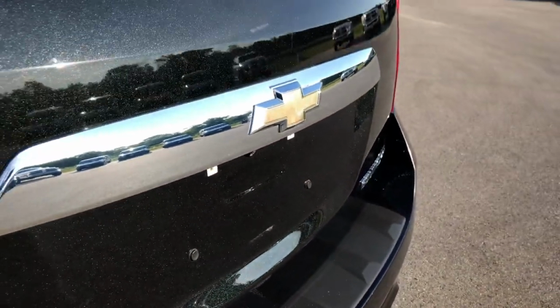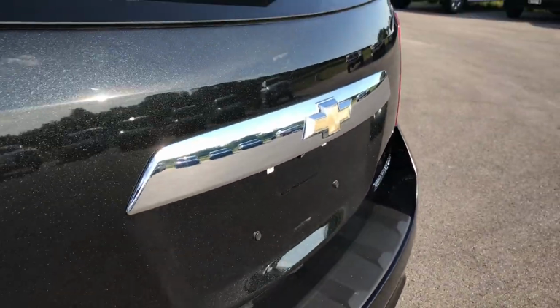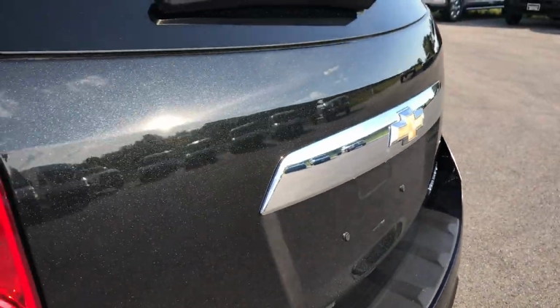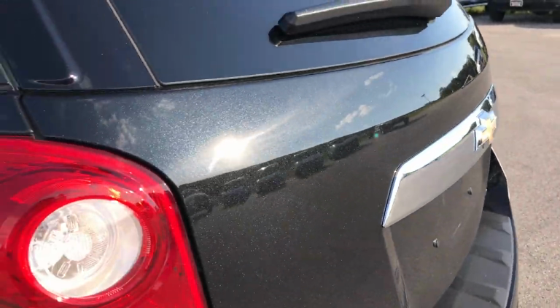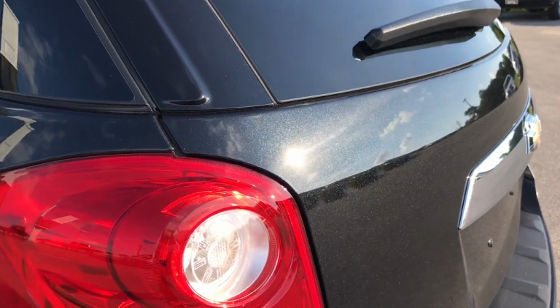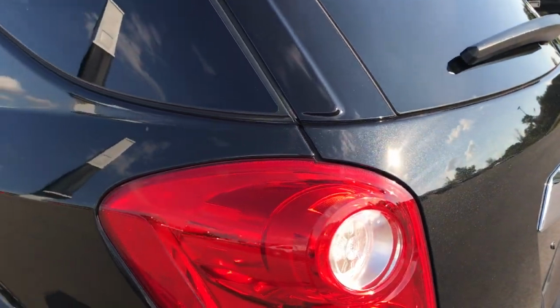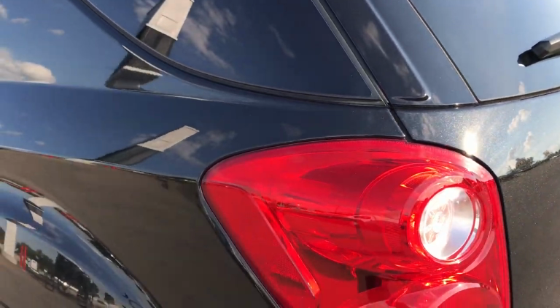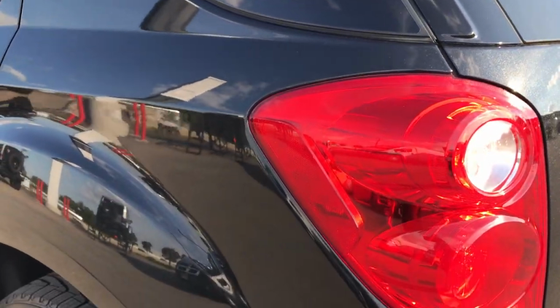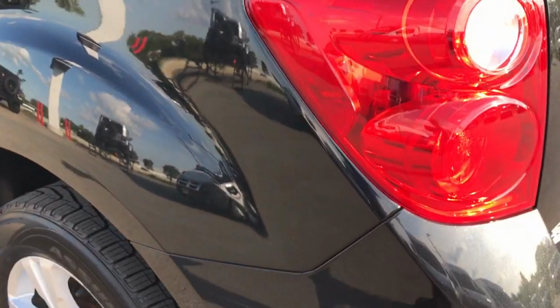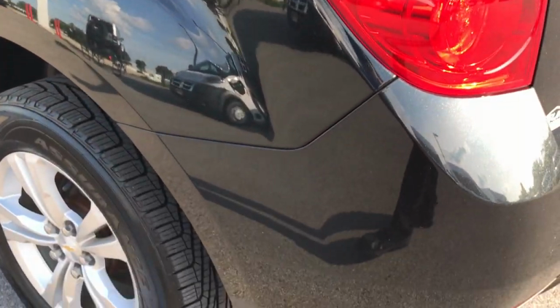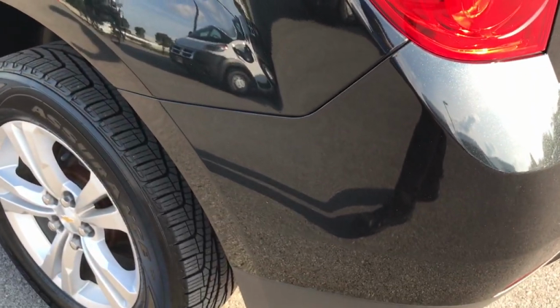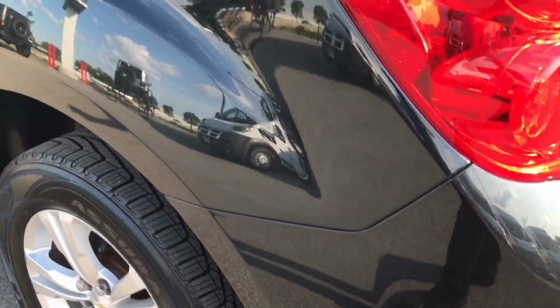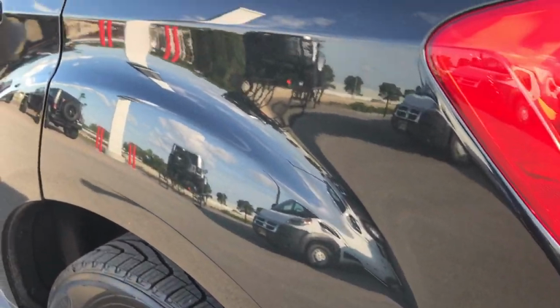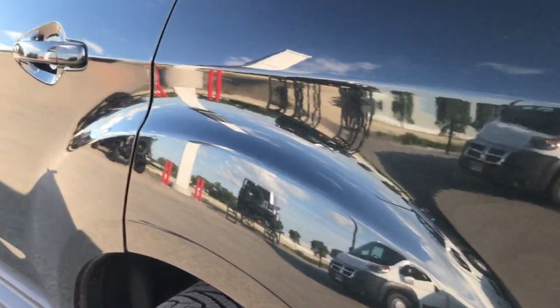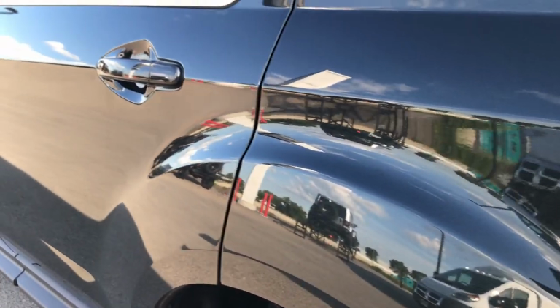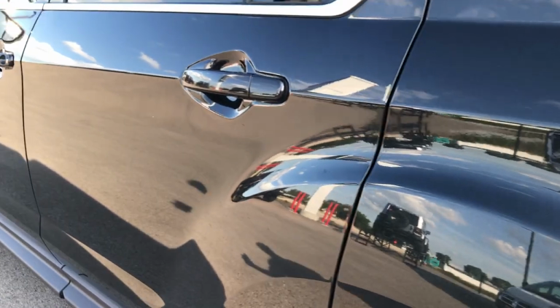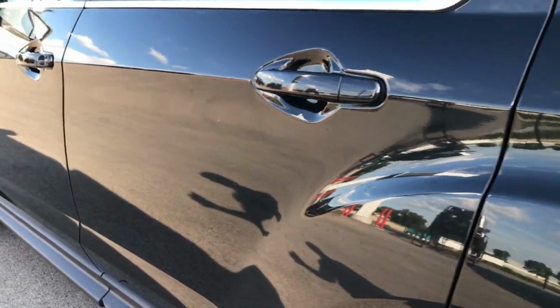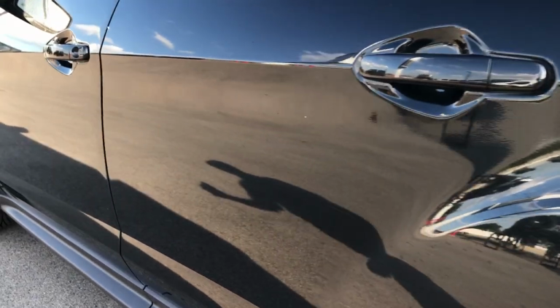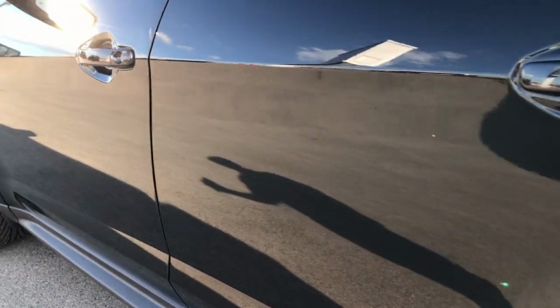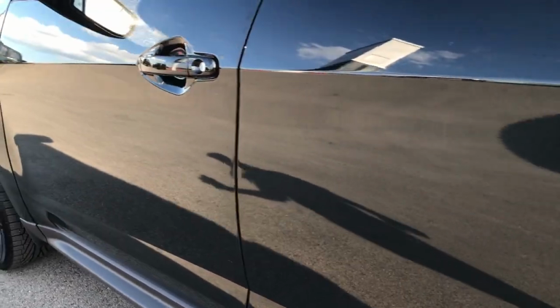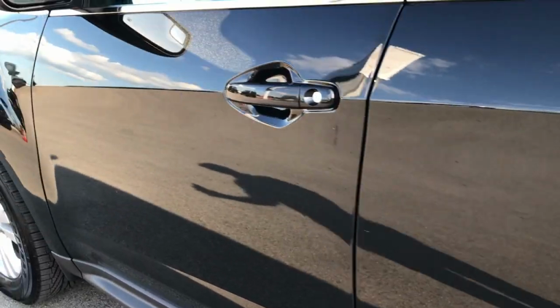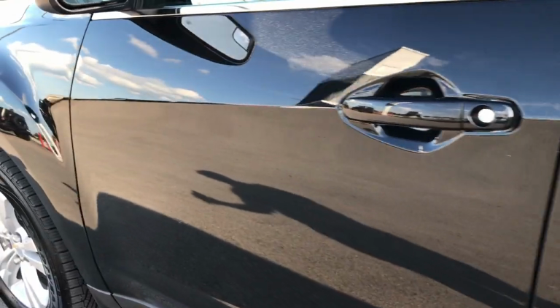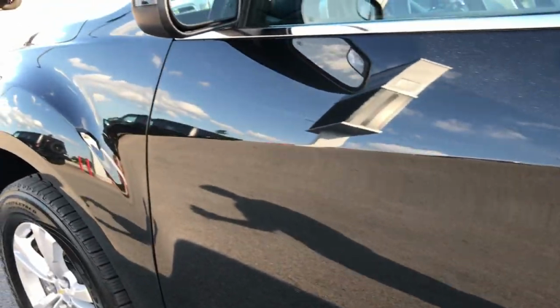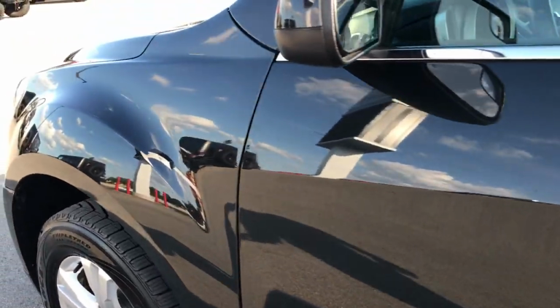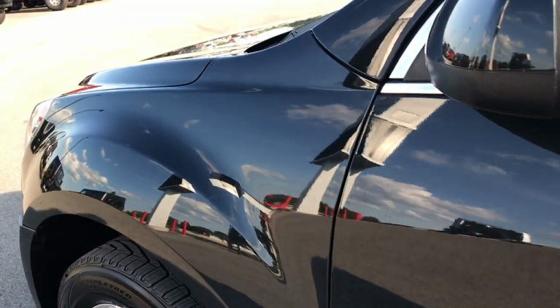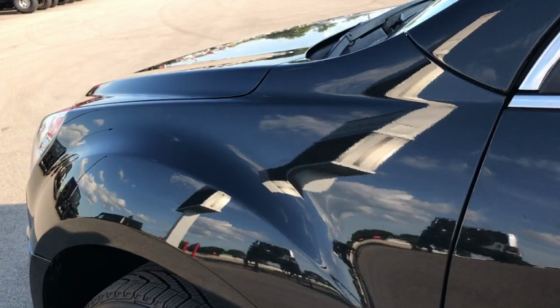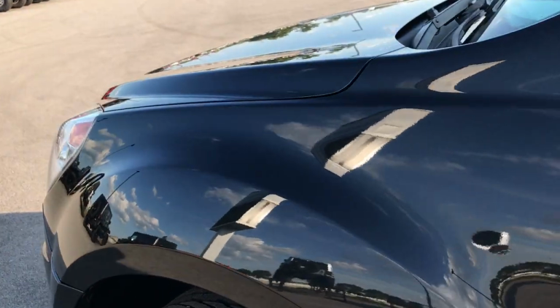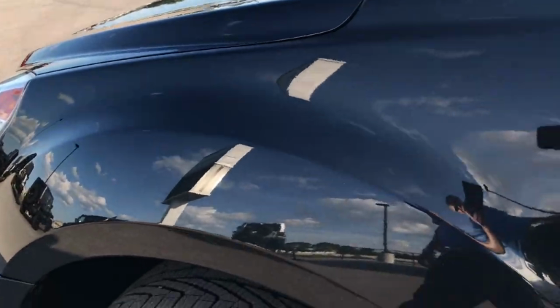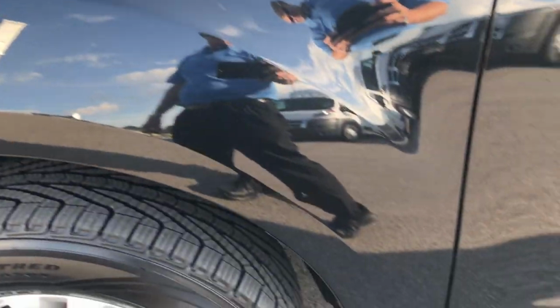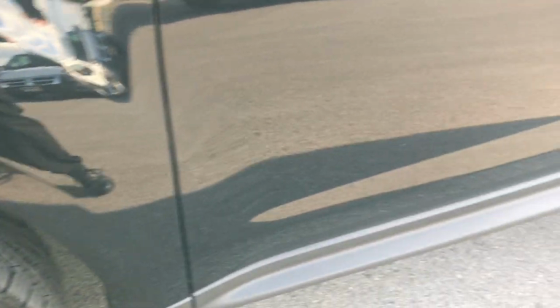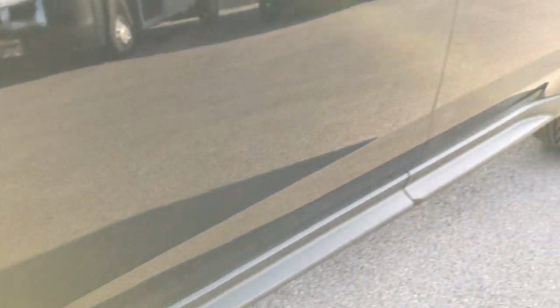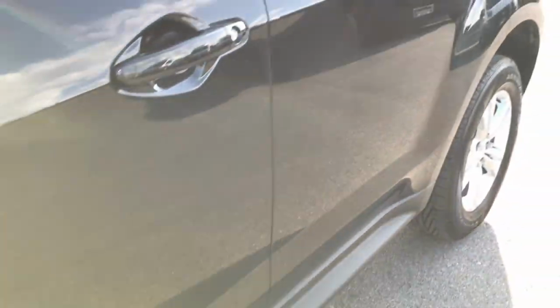Gate's in really nice condition as well. Down this side of the vehicle, just as clean as the passenger side — I didn't see any dents or dings down this side, very very clean.